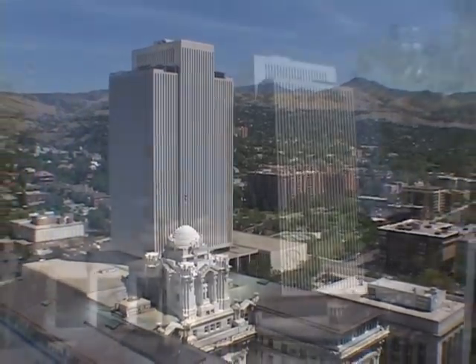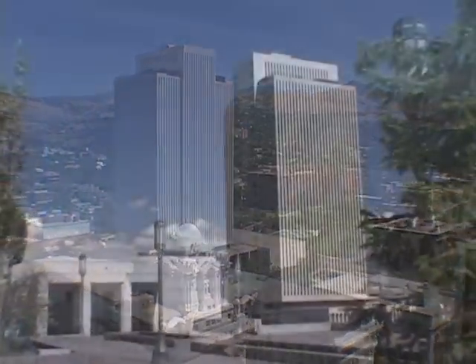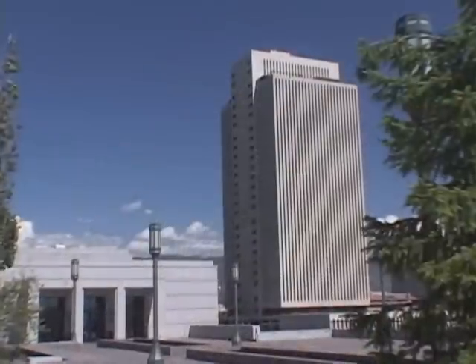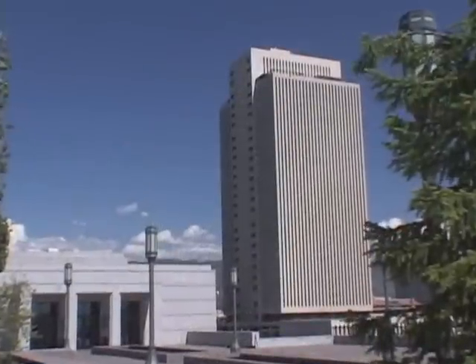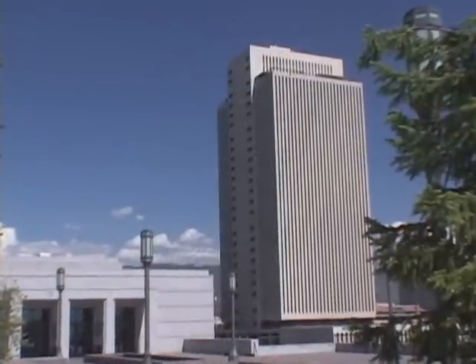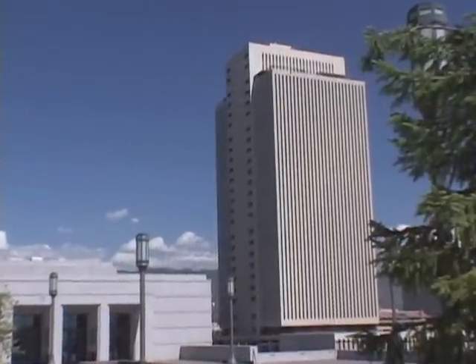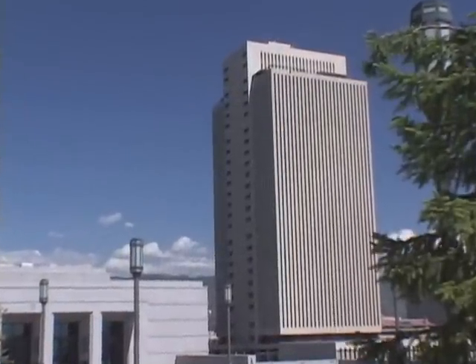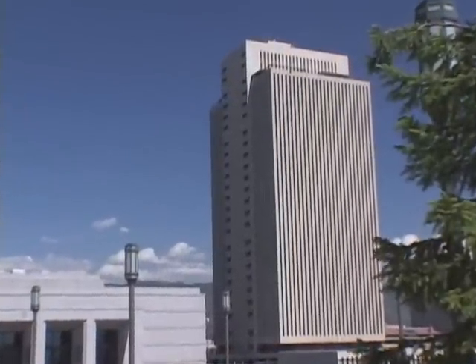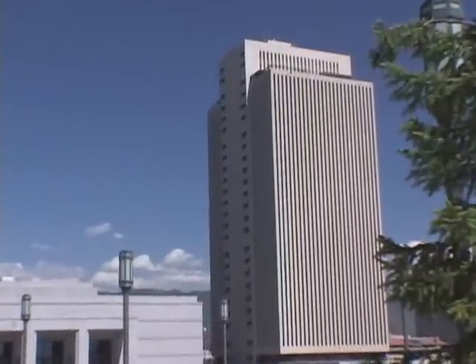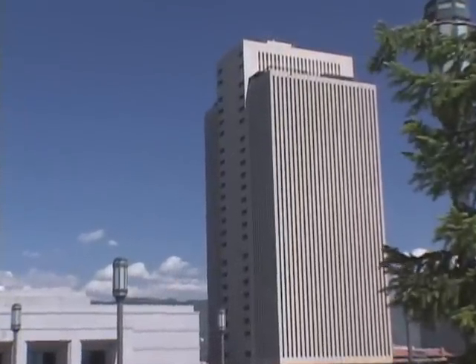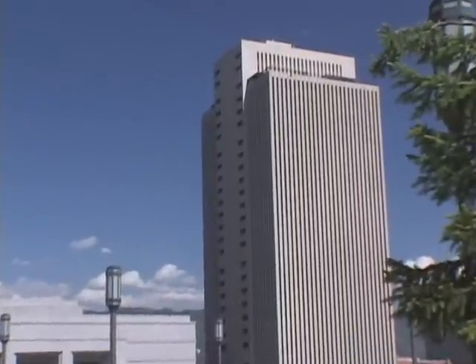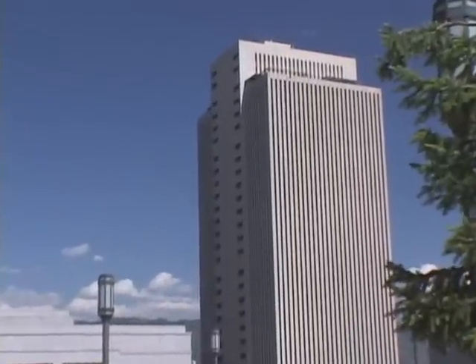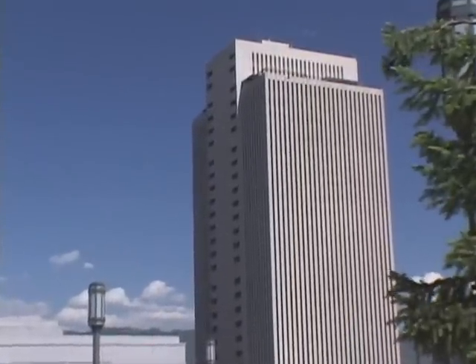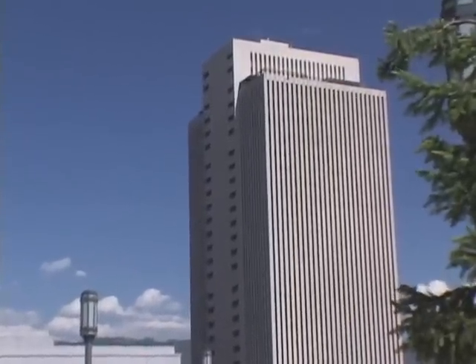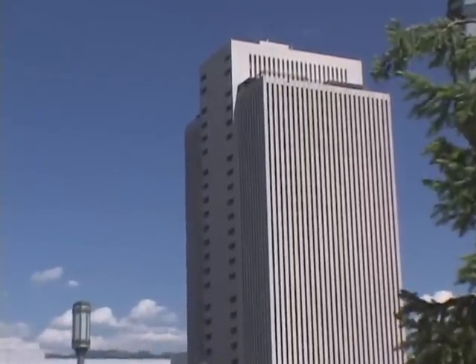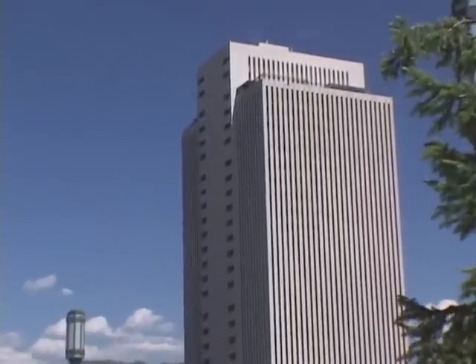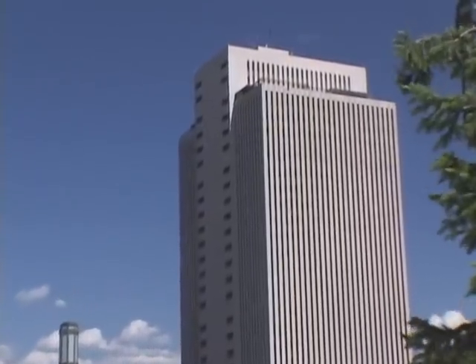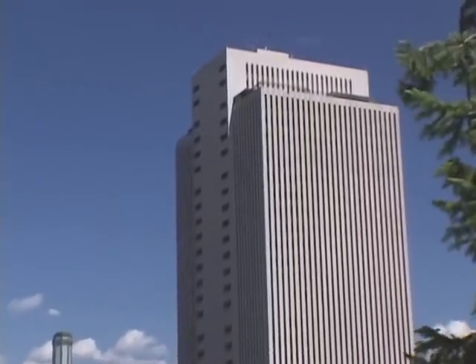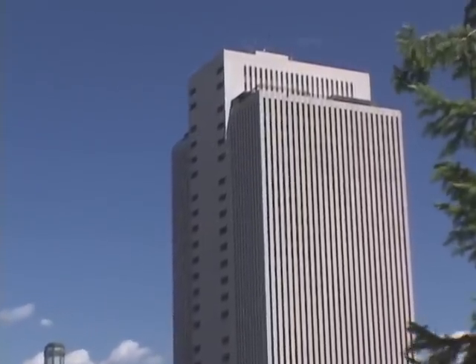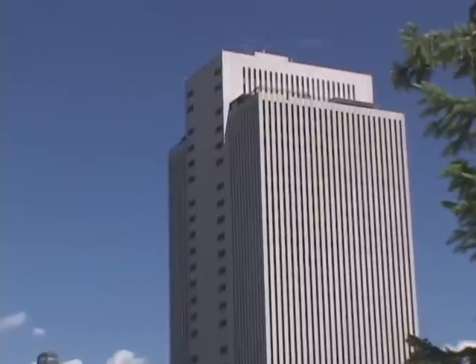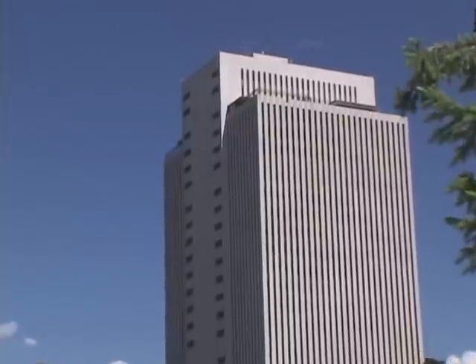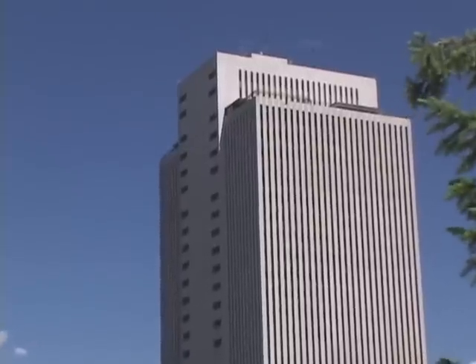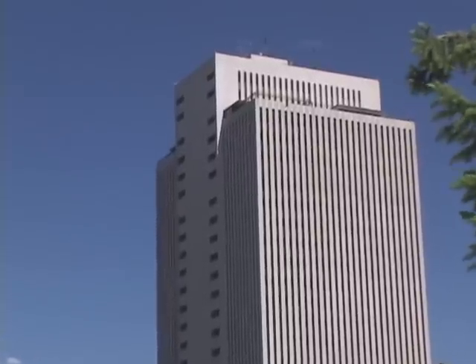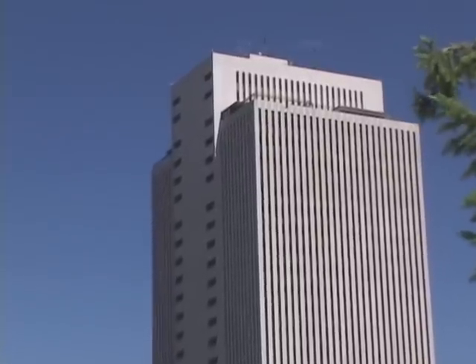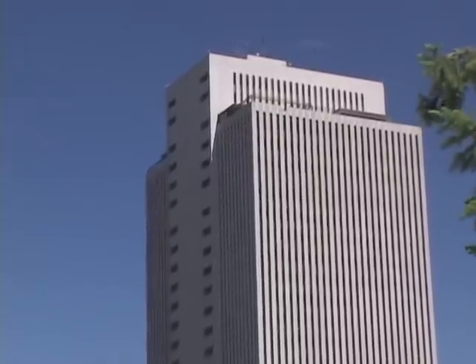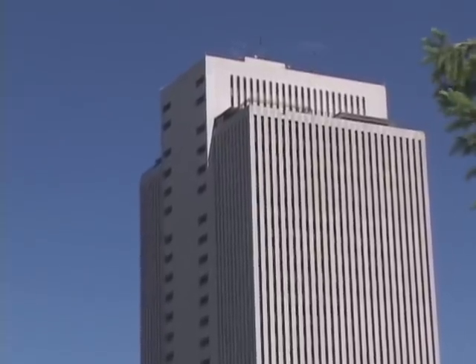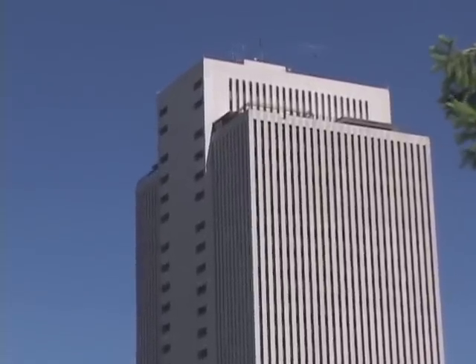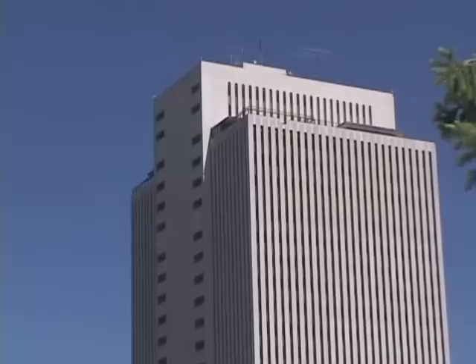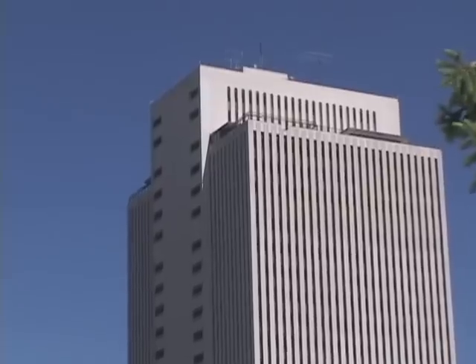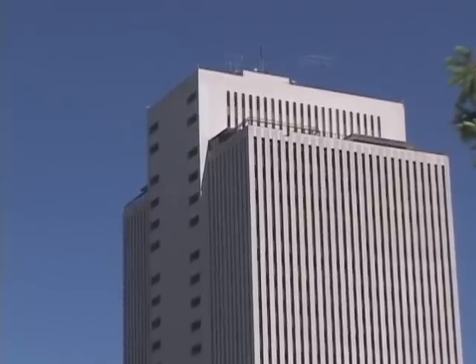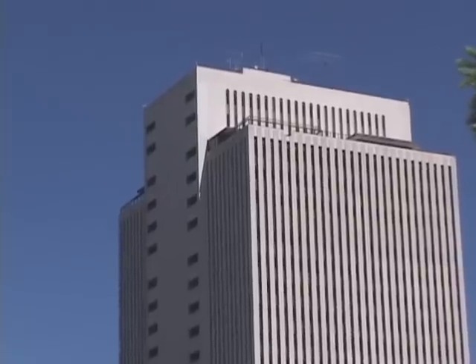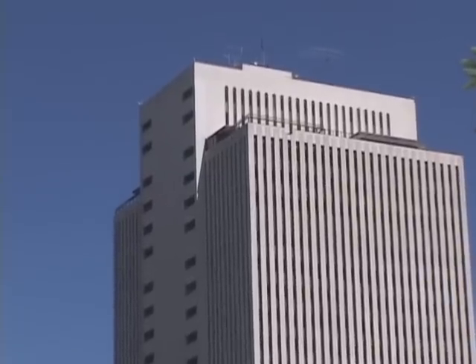The building features the Church Historical Library on the main floor and two observation decks on the 26th floor, with panoramic views of Temple Square, Salt Lake City, the mountains, and the valley.